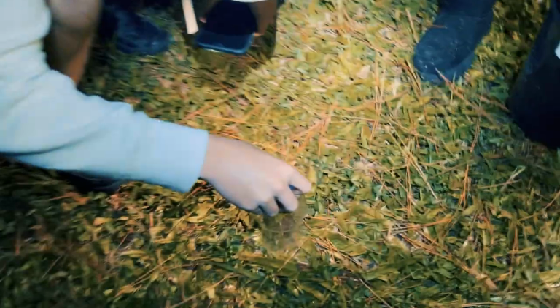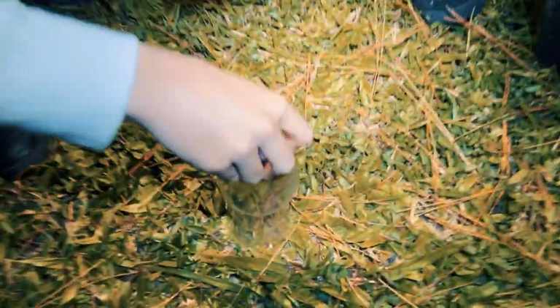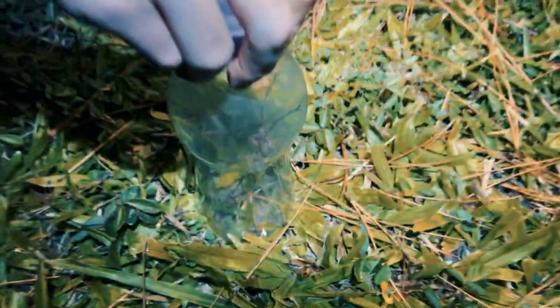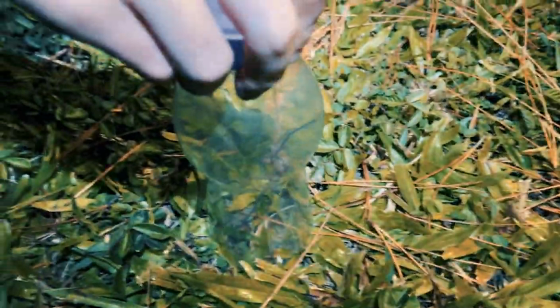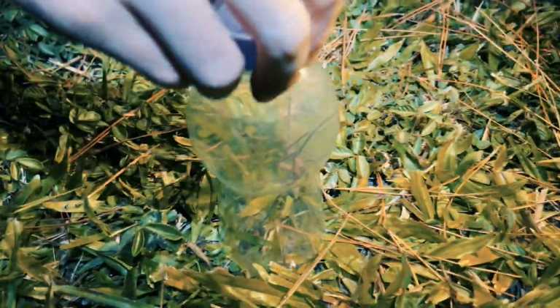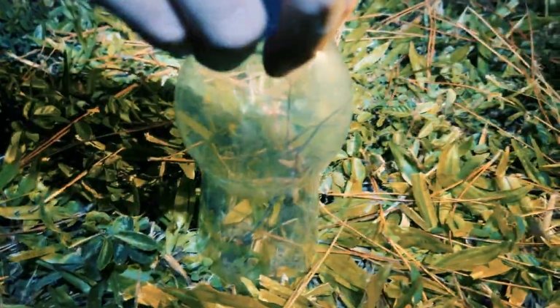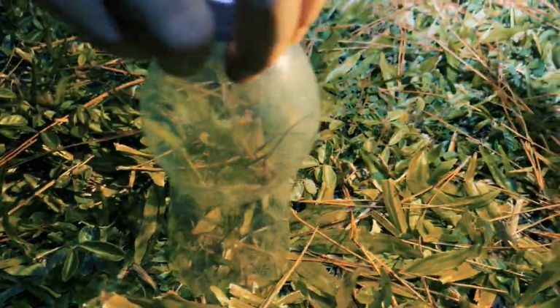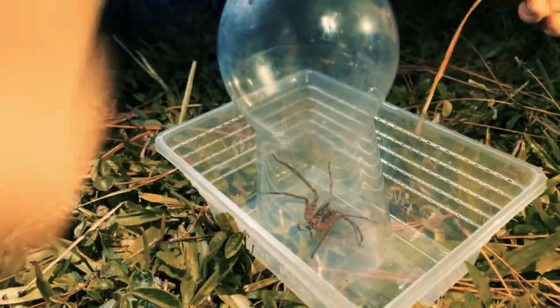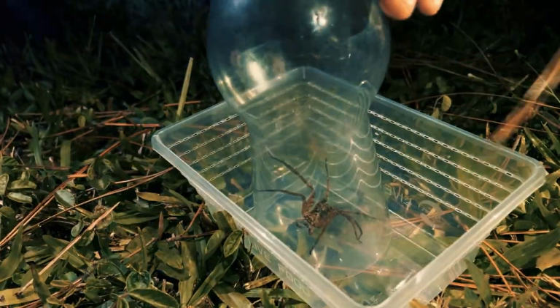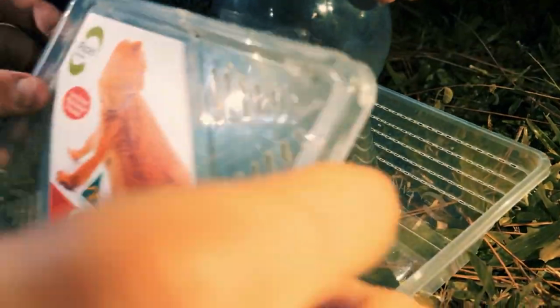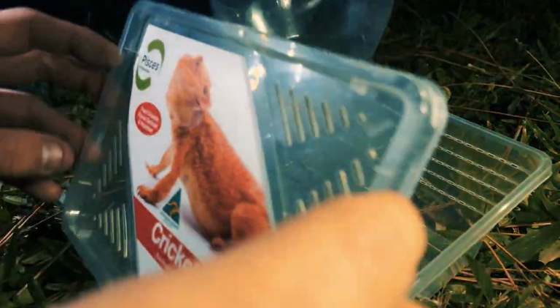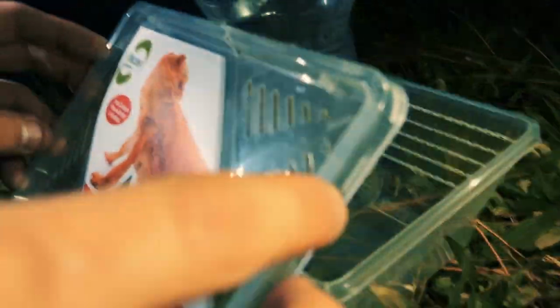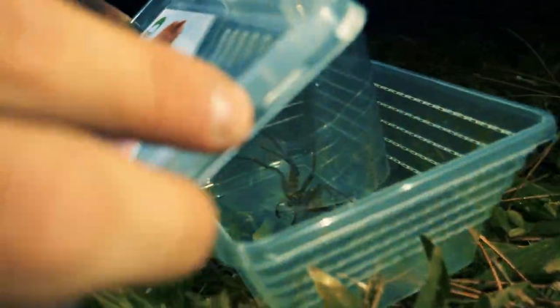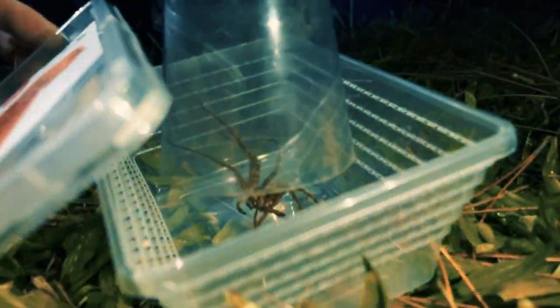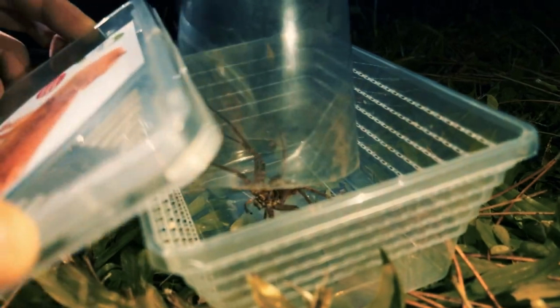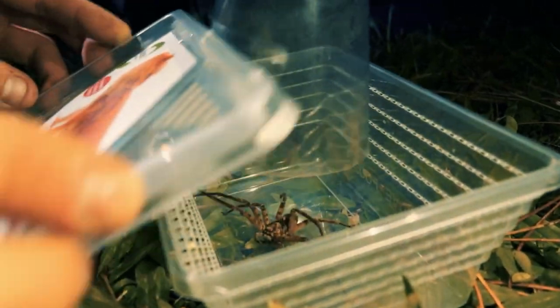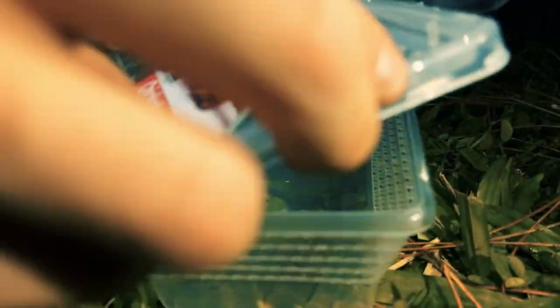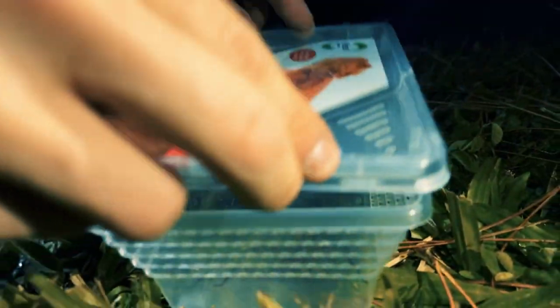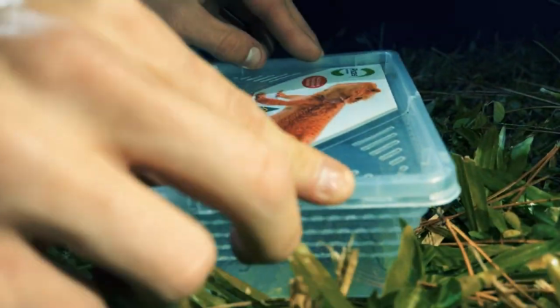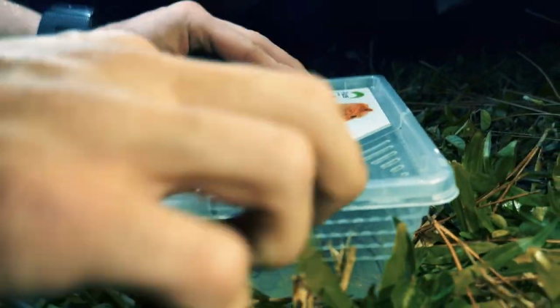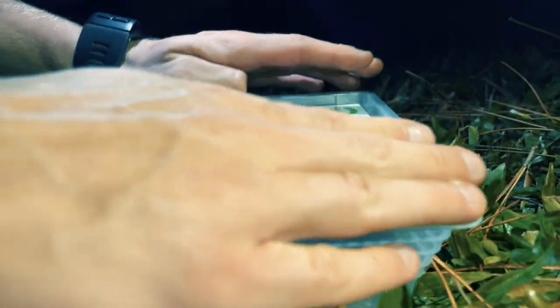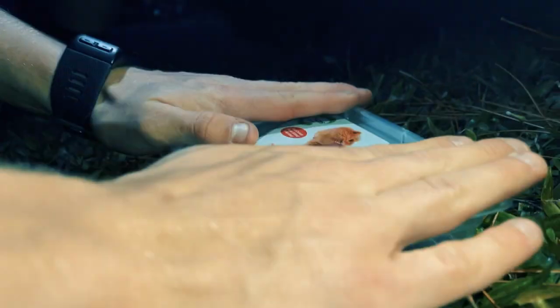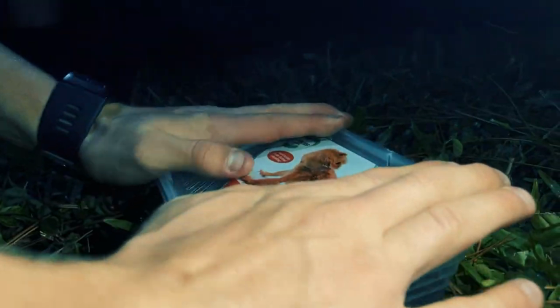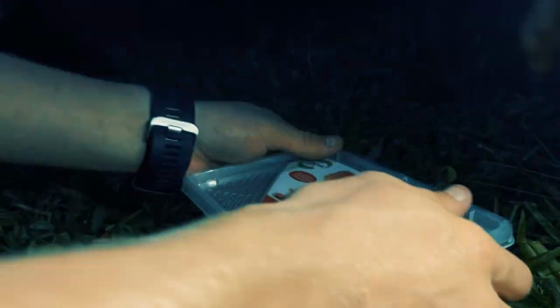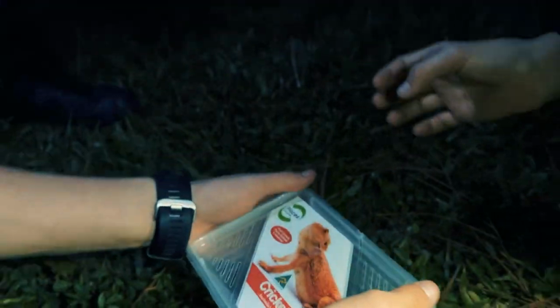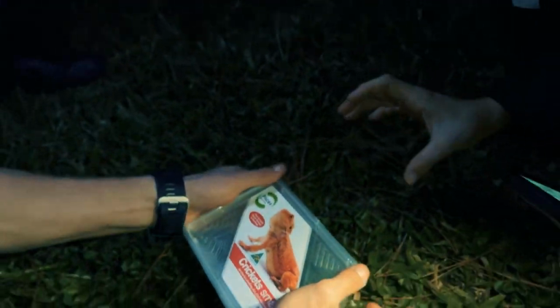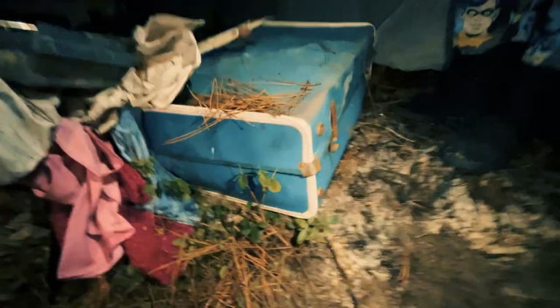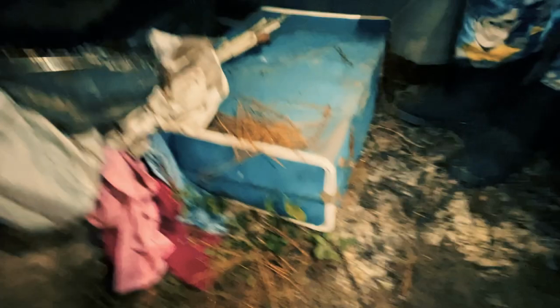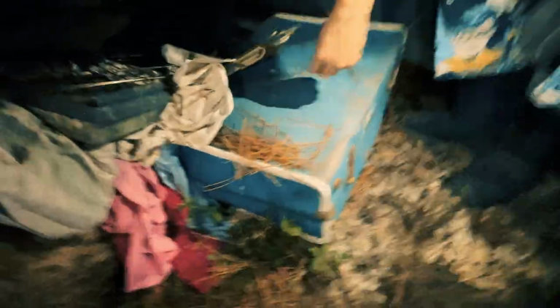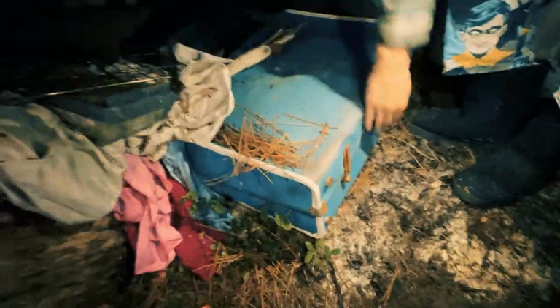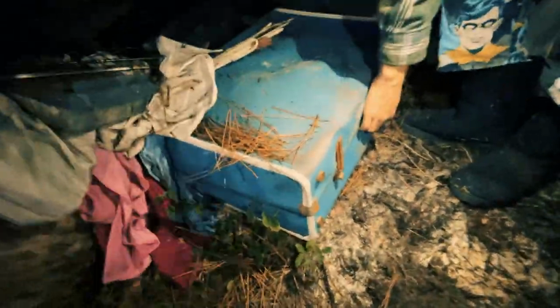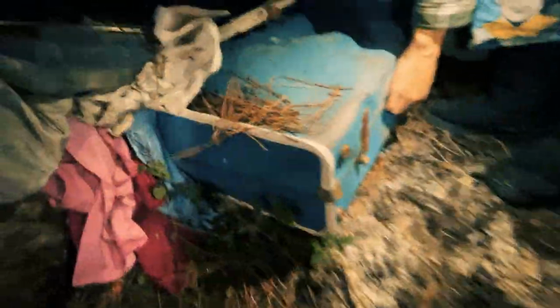Container, container, container. Got one. Ready, ready, ready. I just got to make sure he's... he's out. Oh! Nice. It has like spots on it or something. Up this way or? Okay.